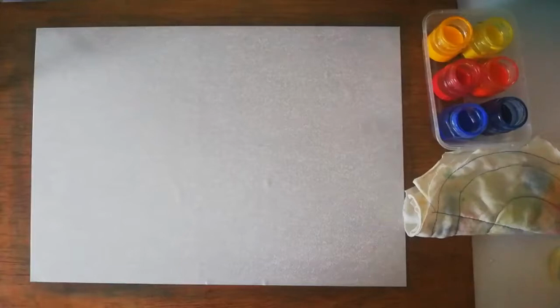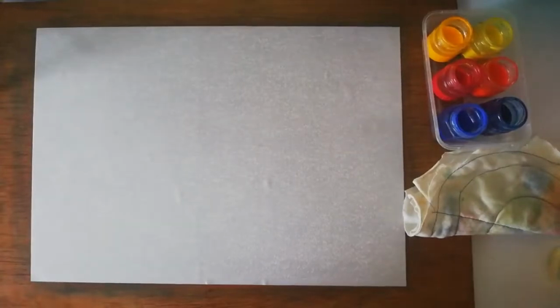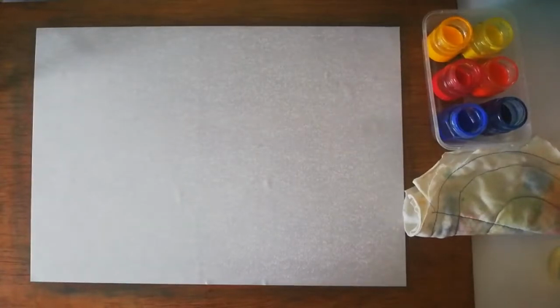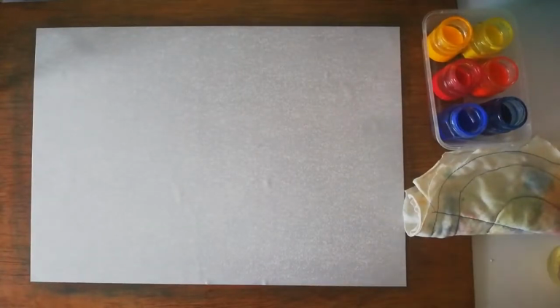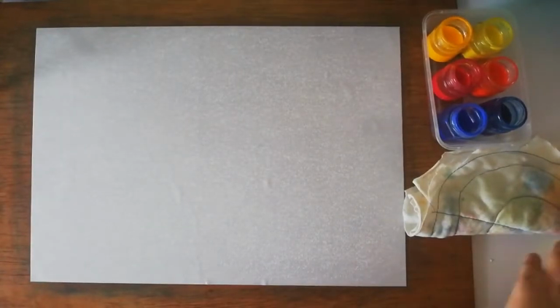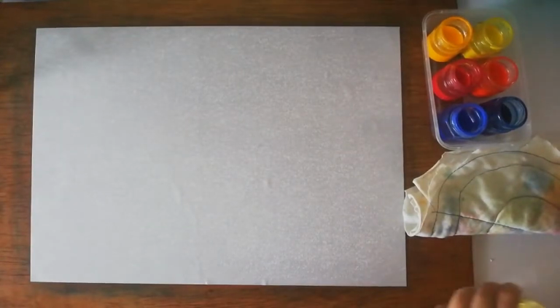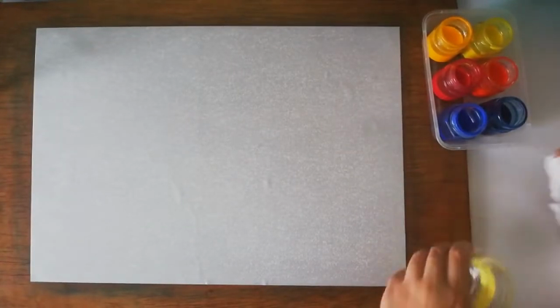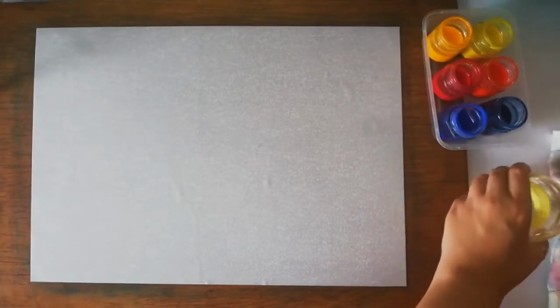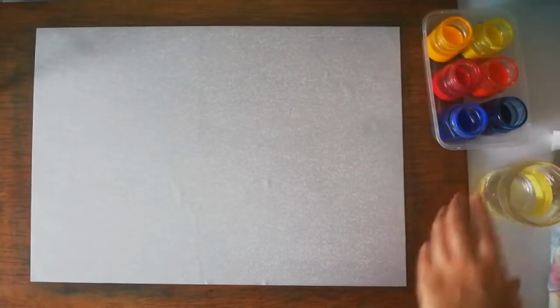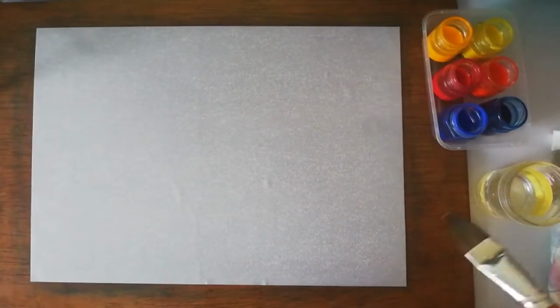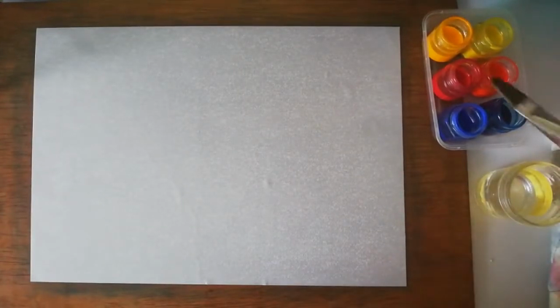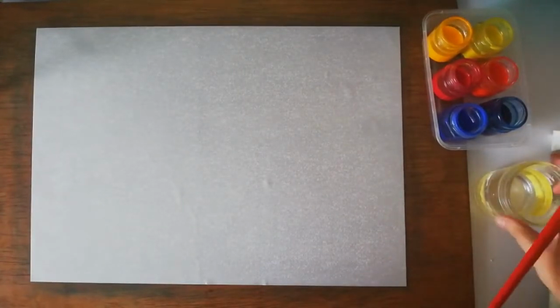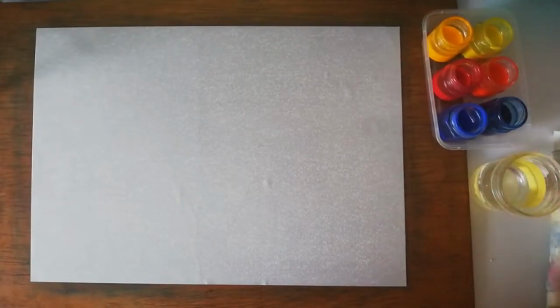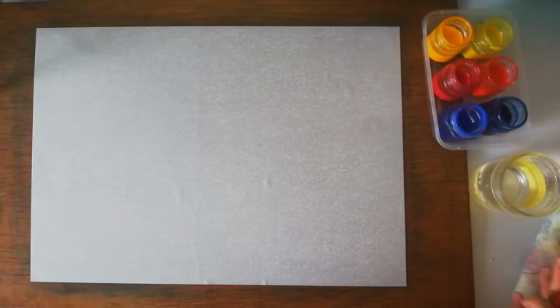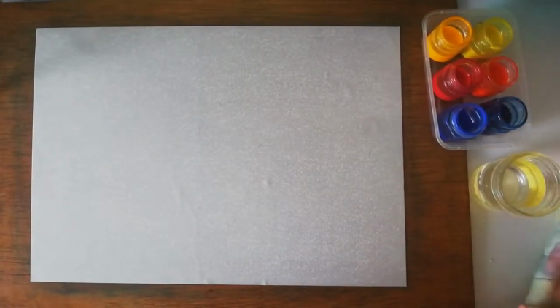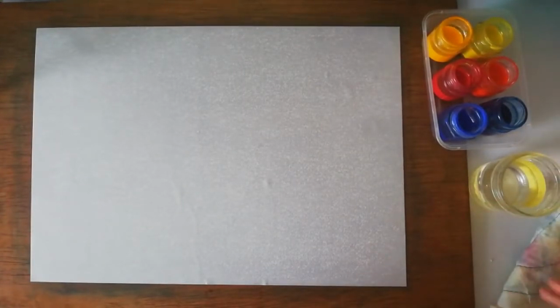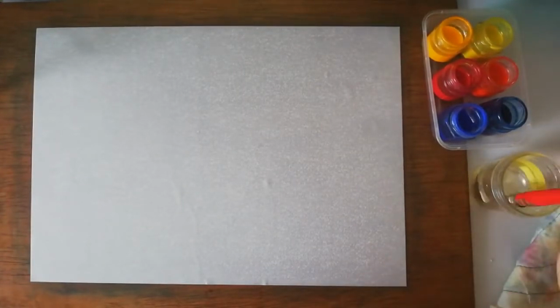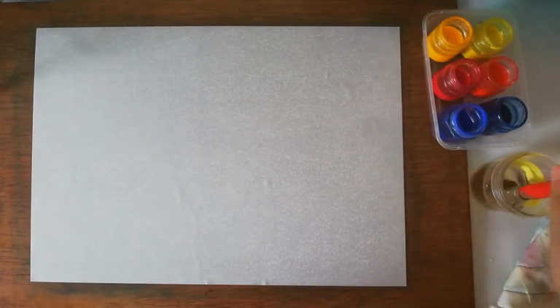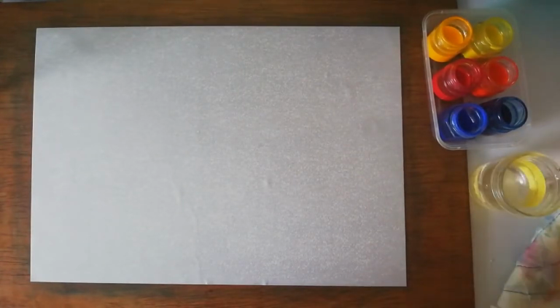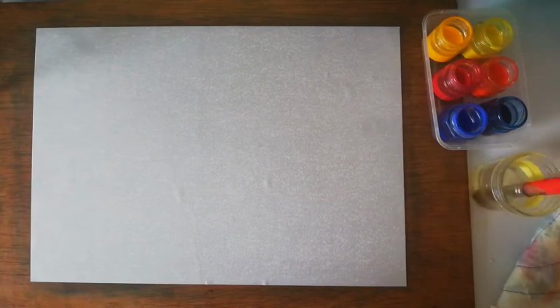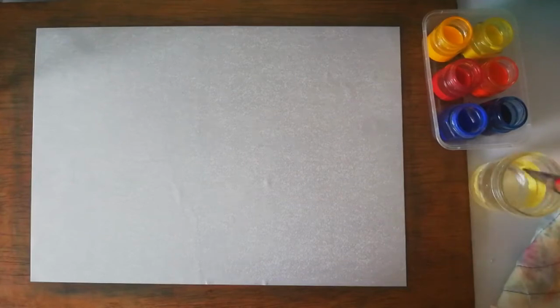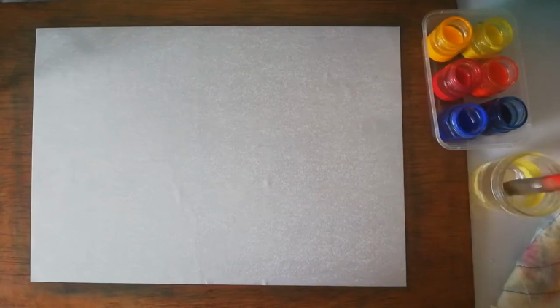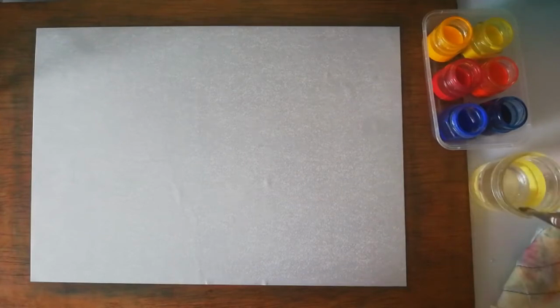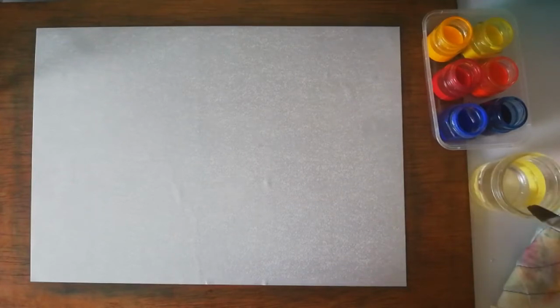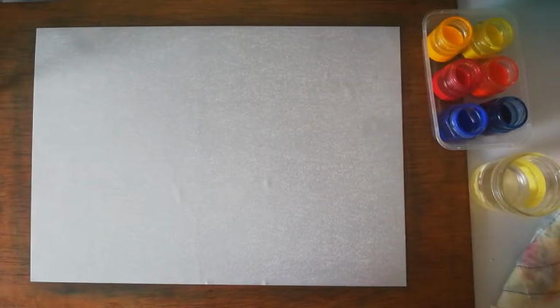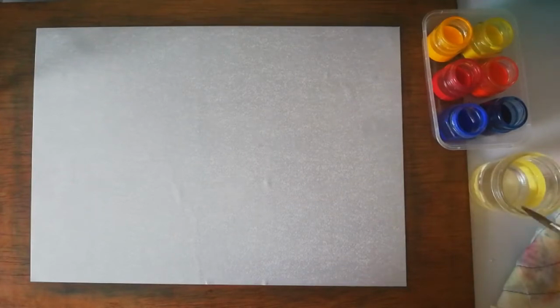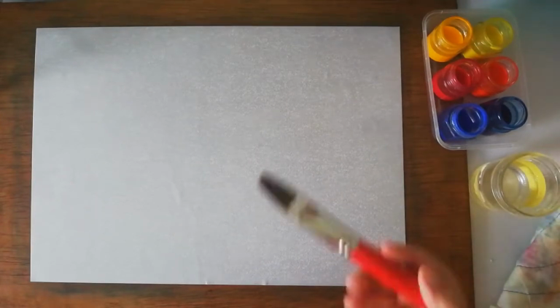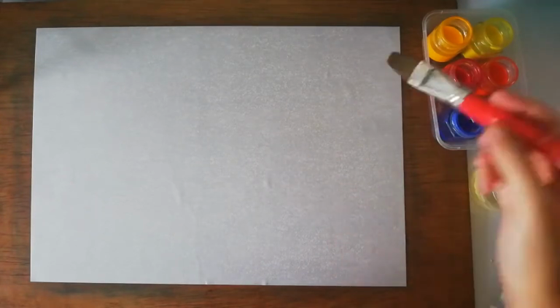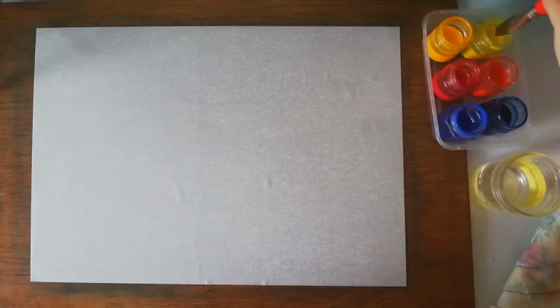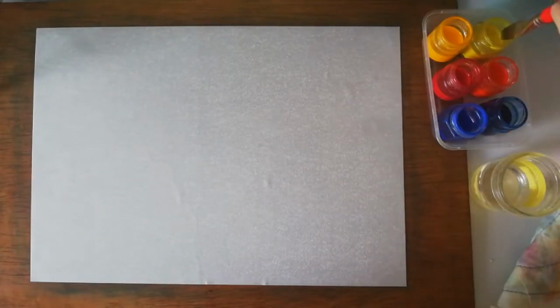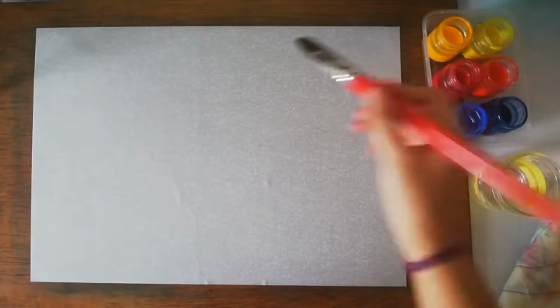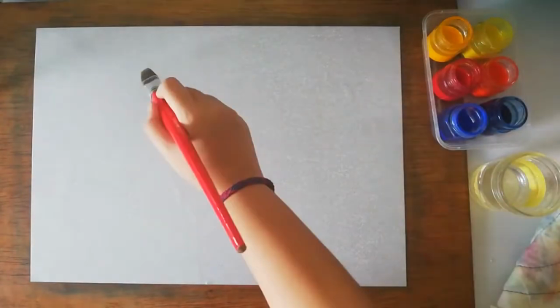Hello guys, before you start please make sure that your paper is not too wet — it shouldn't be shiny on the surface when you start.